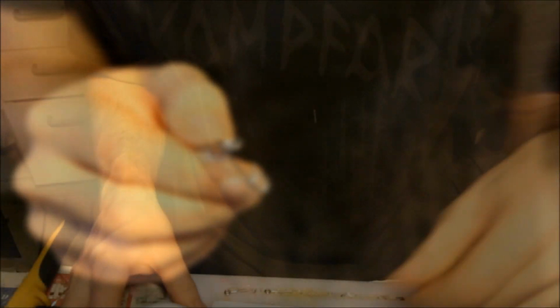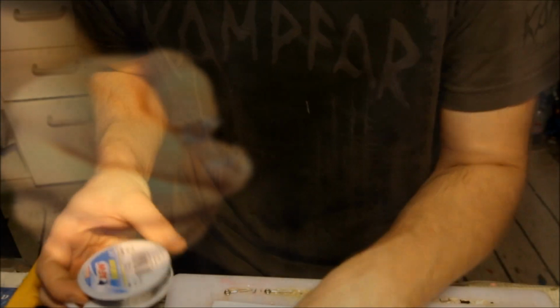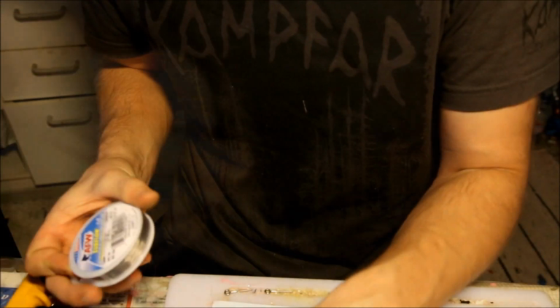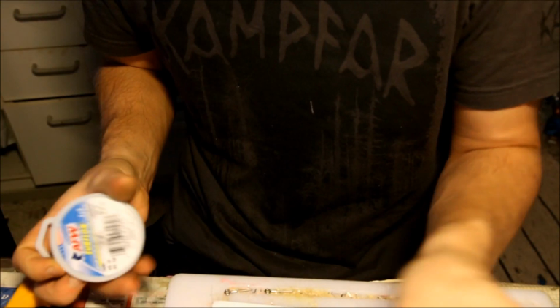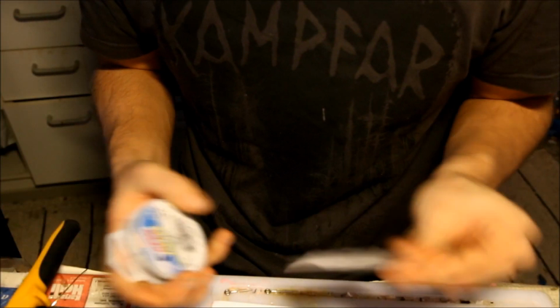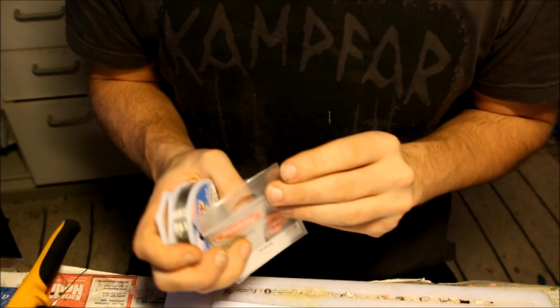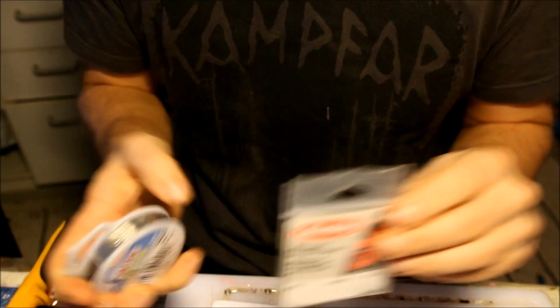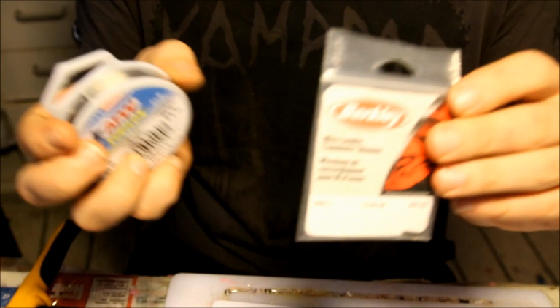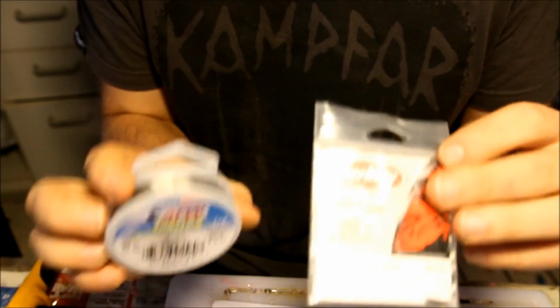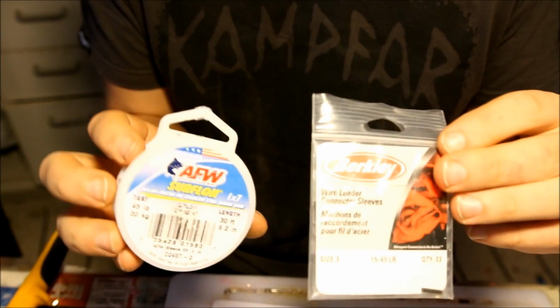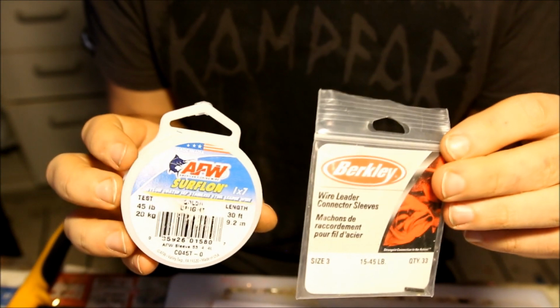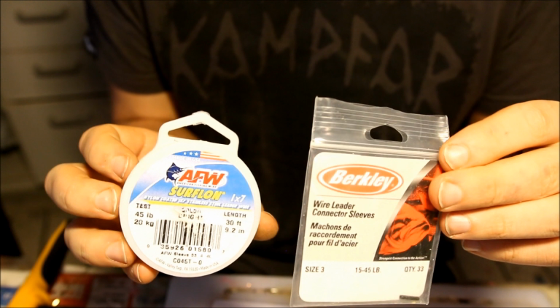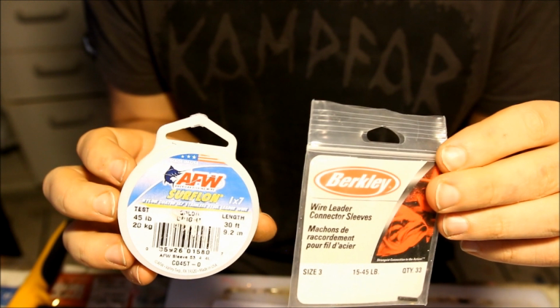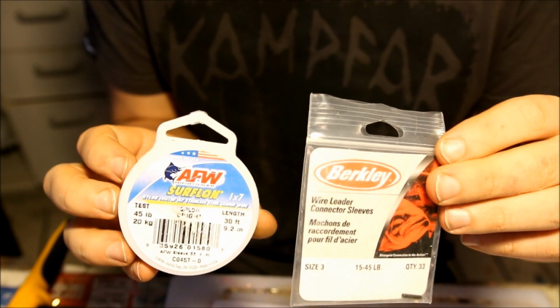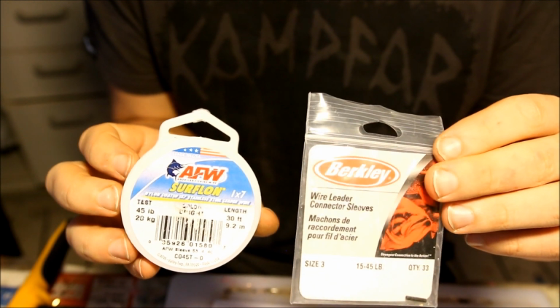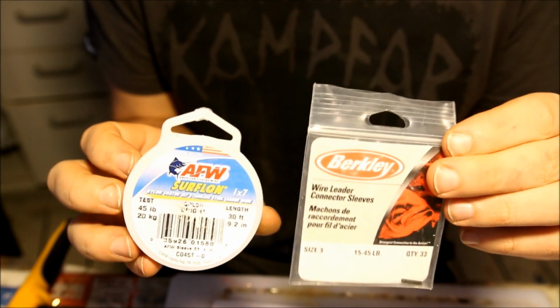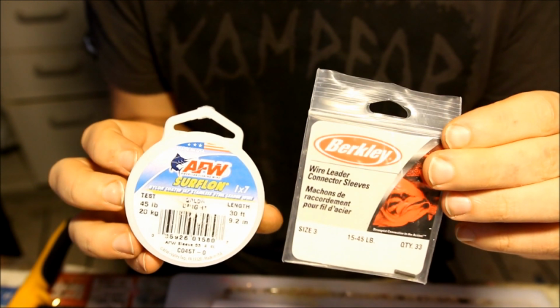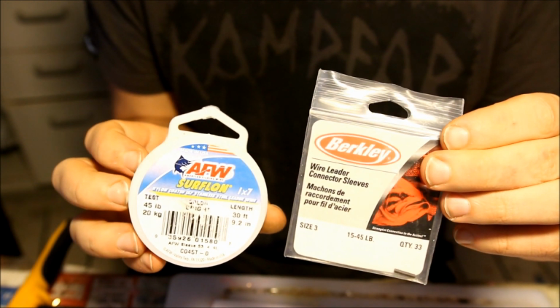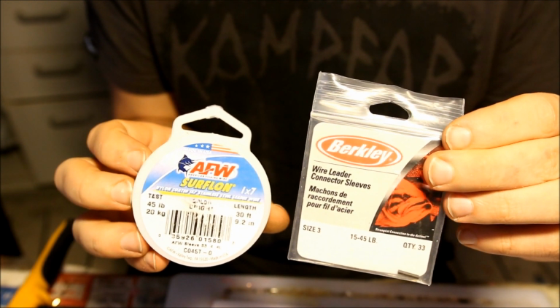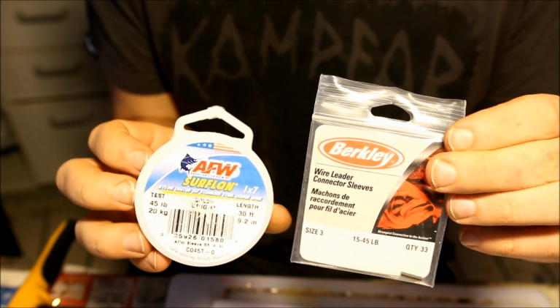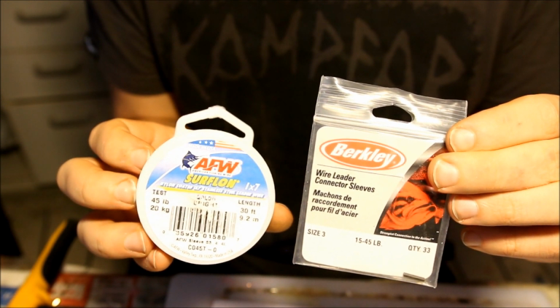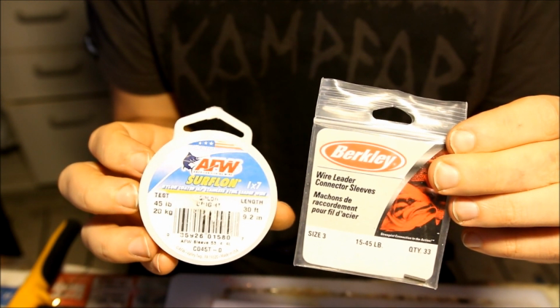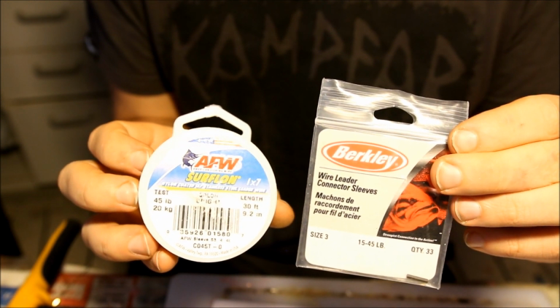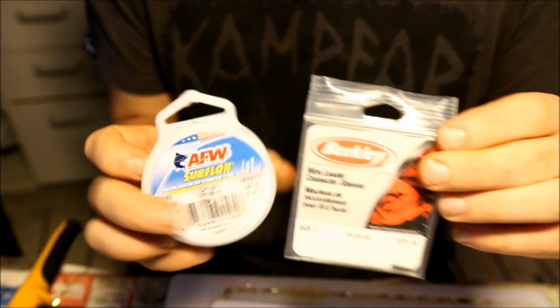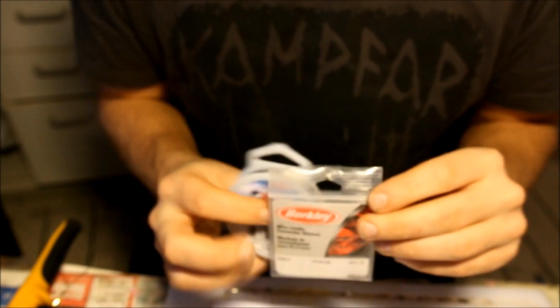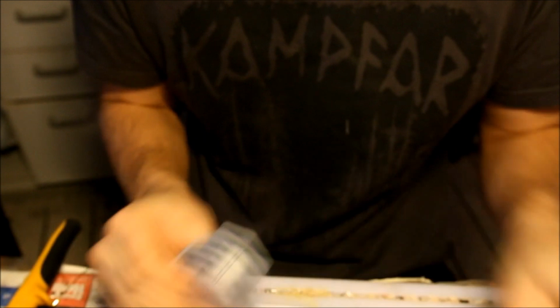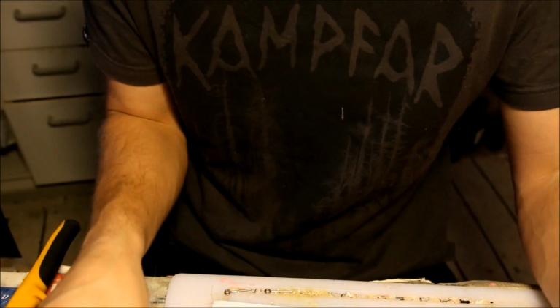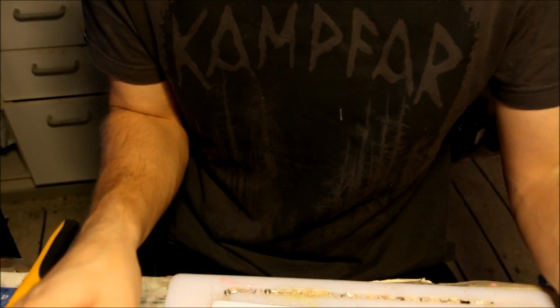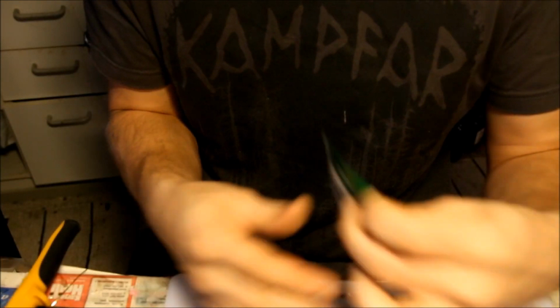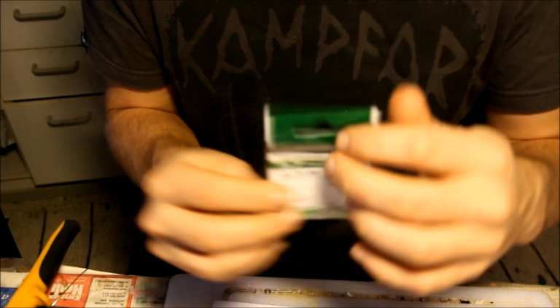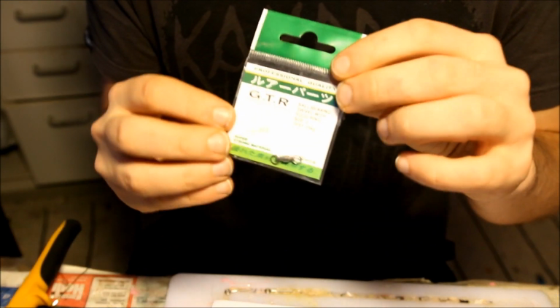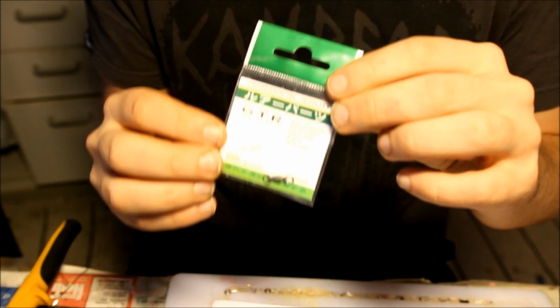Alright, let's get started with the rig itself. You're going to need some coated steel wire and some crimps to go along with that, and you're also going to need some swivels as well.